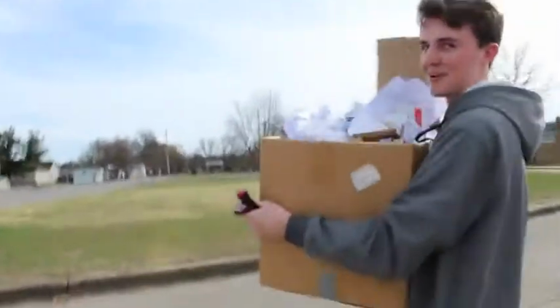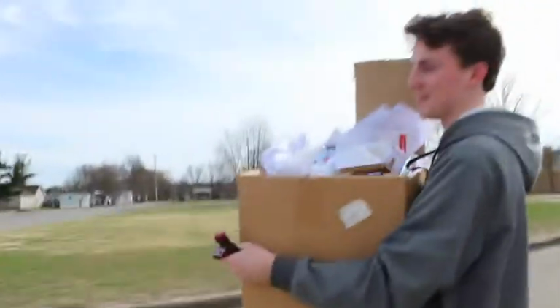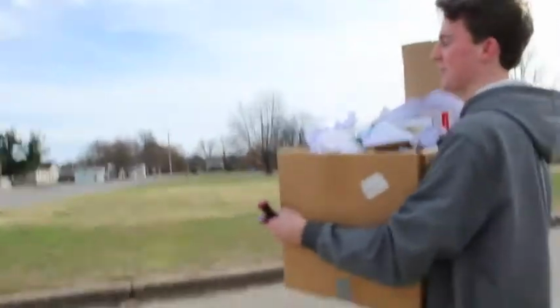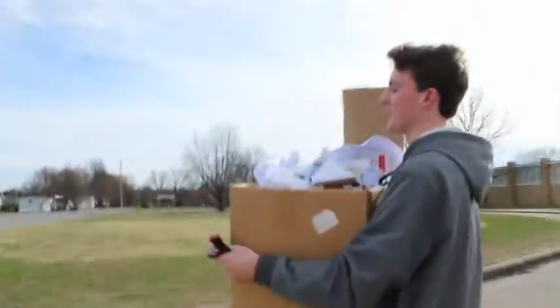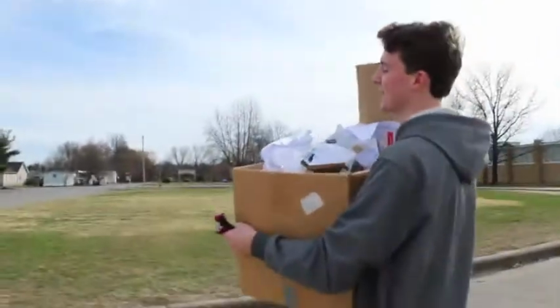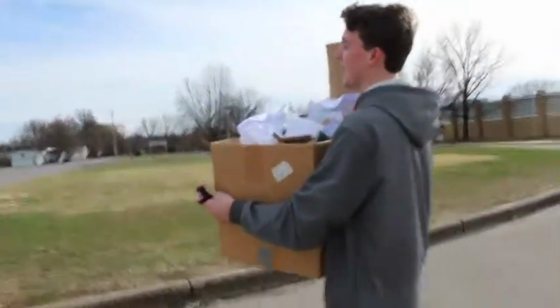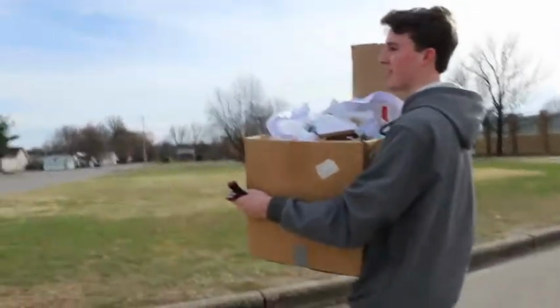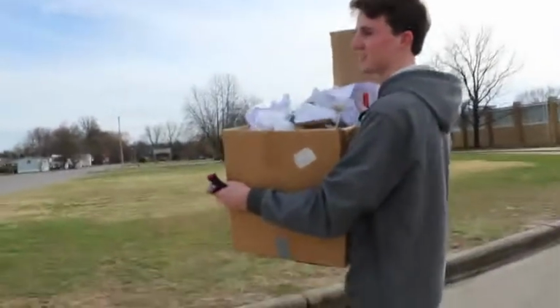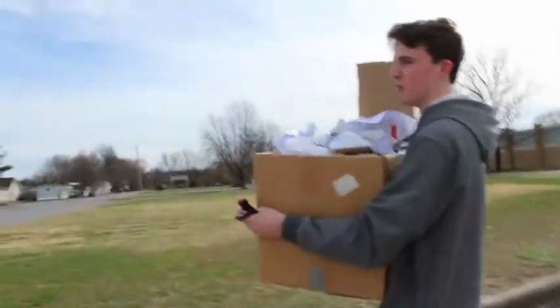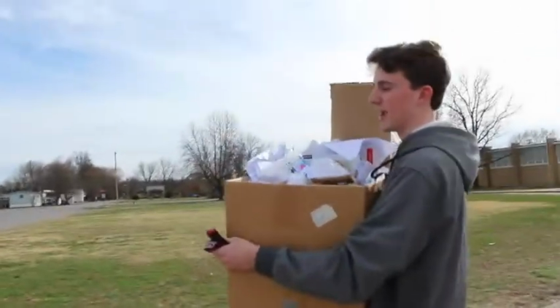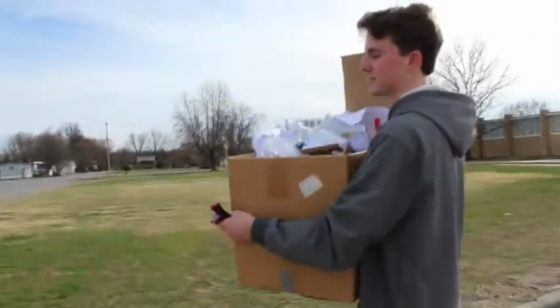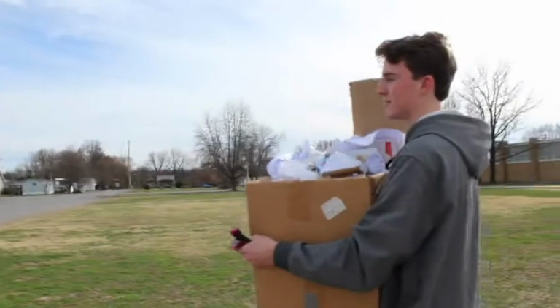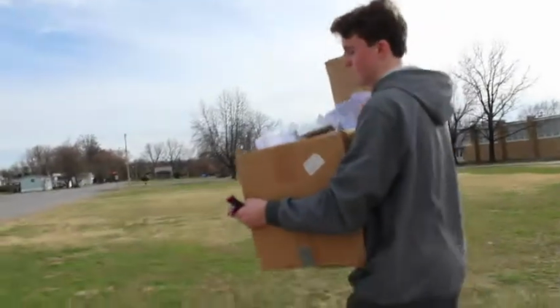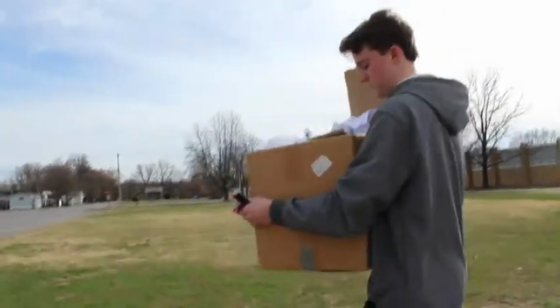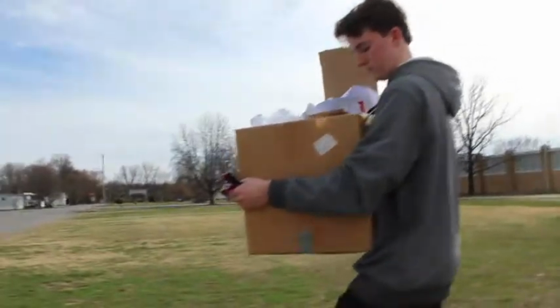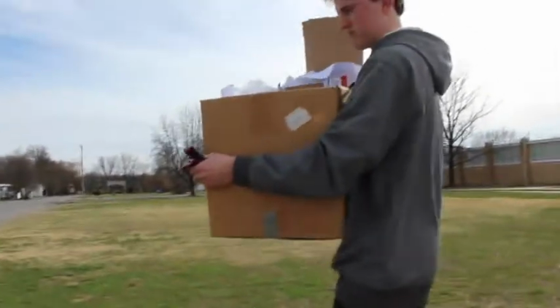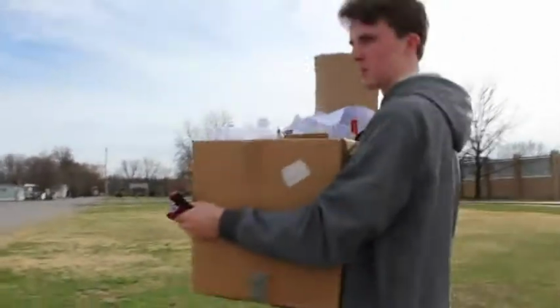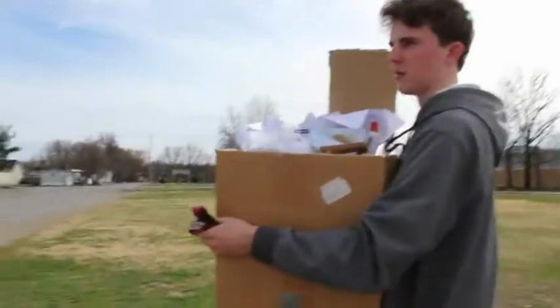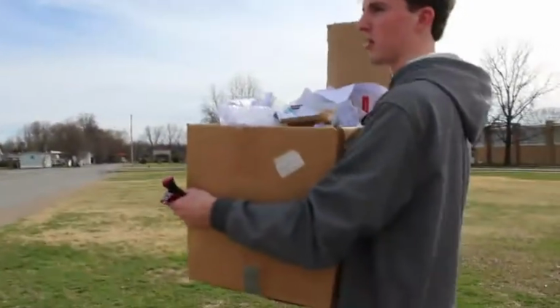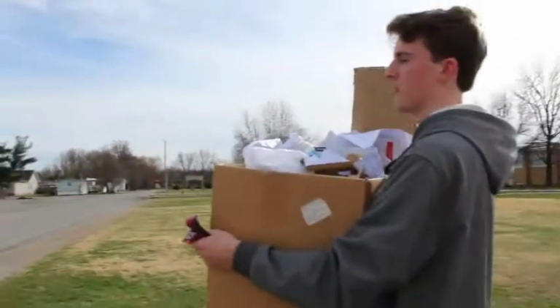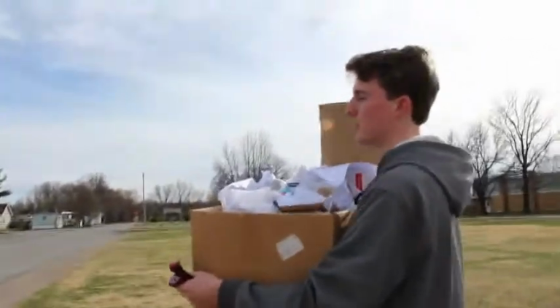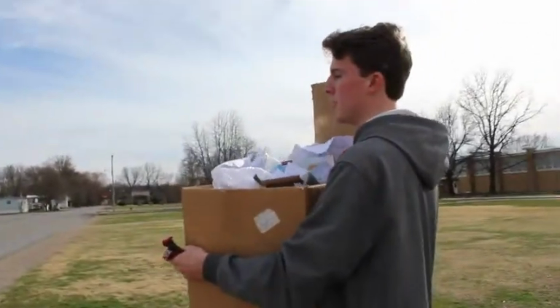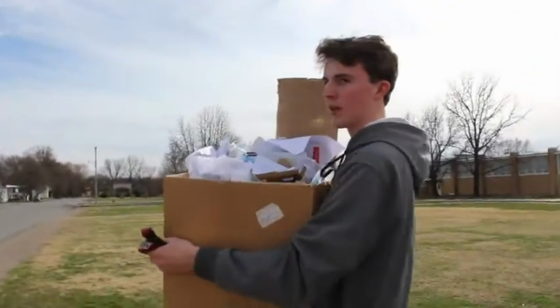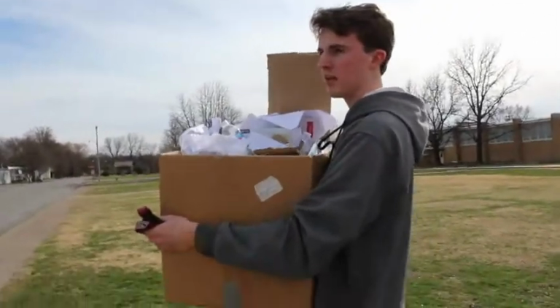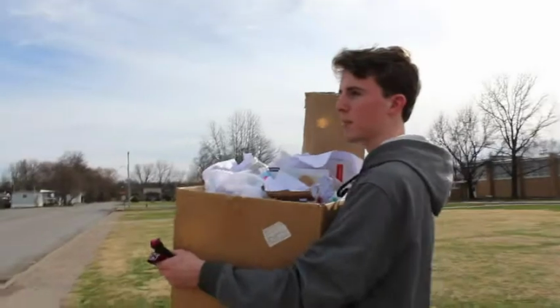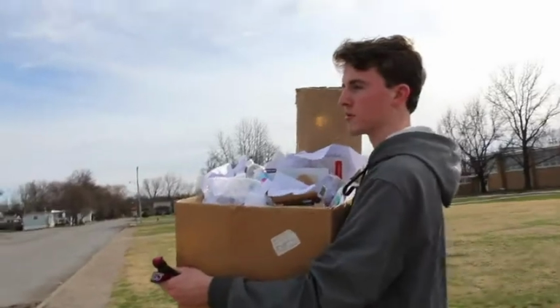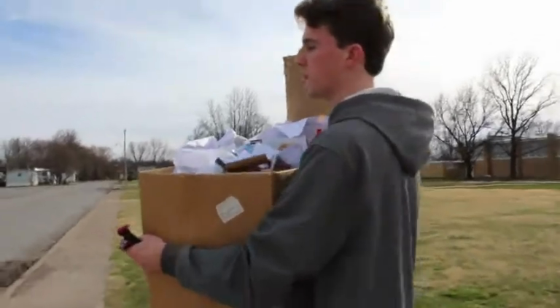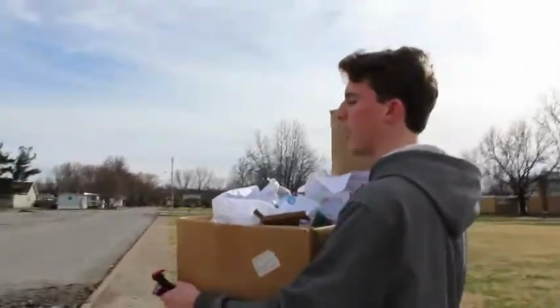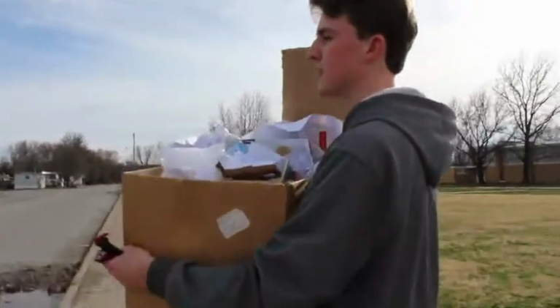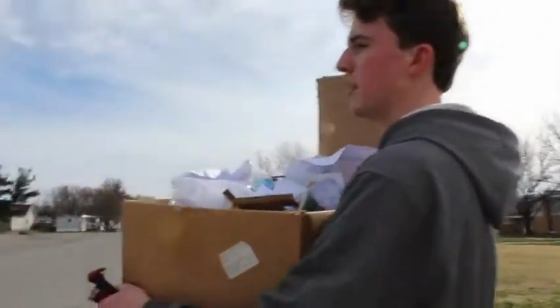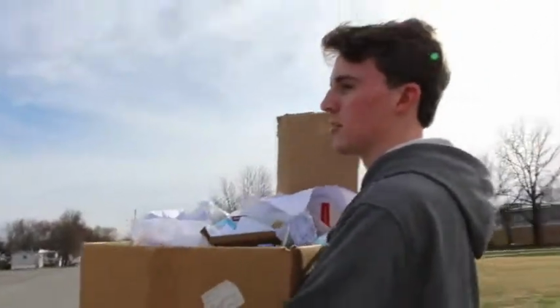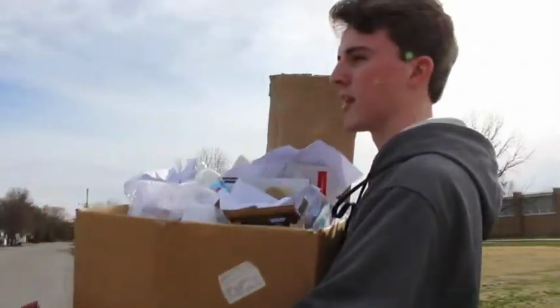Plastic bottles, paper, cardboard, glass, aluminum cans — that's about it. No styrofoam, no candy wrappers or chip bags, nothing like that.